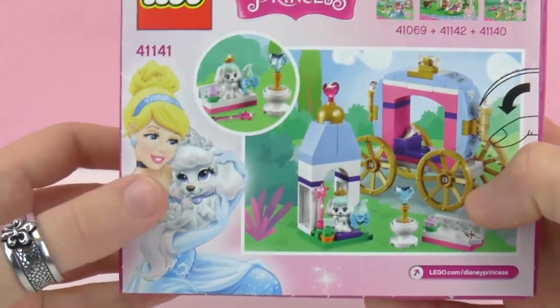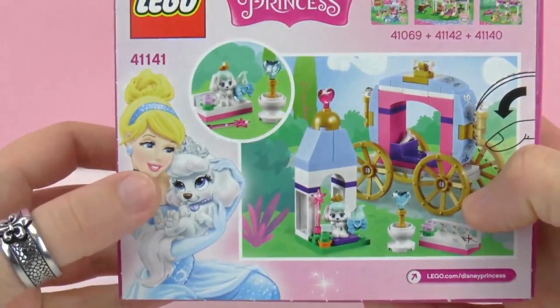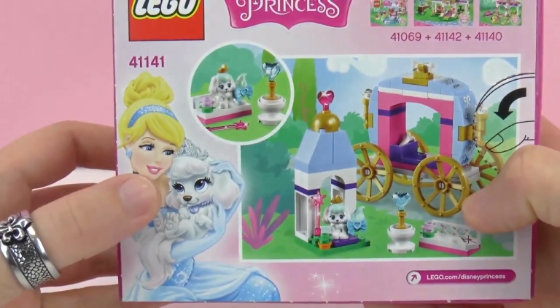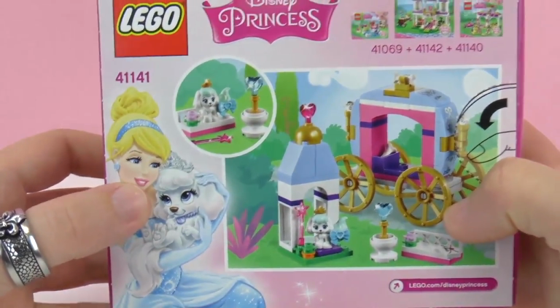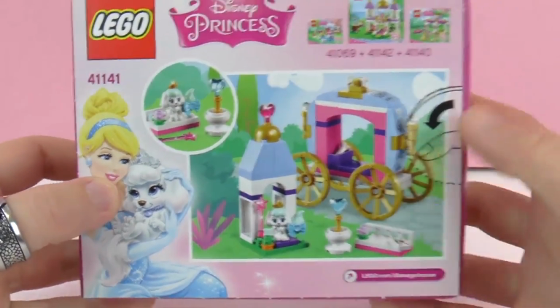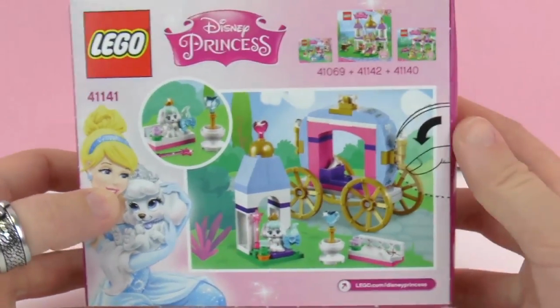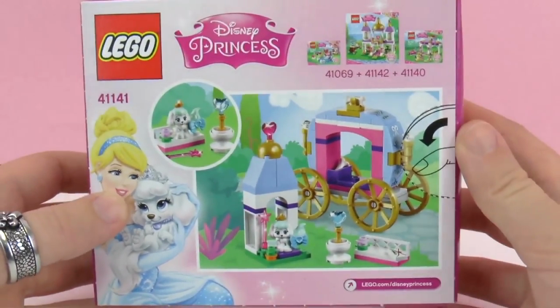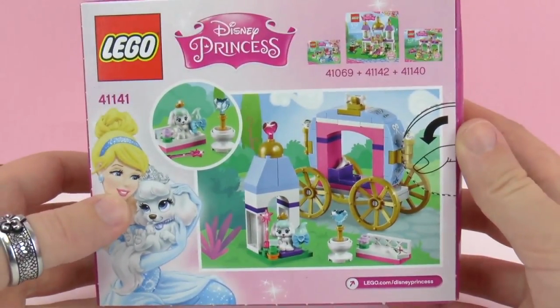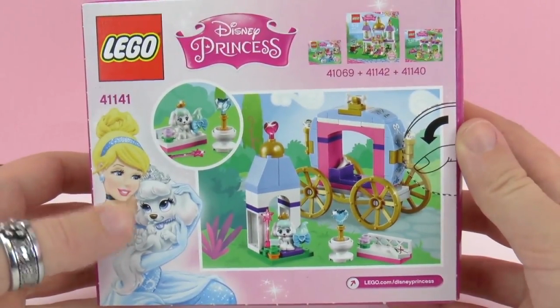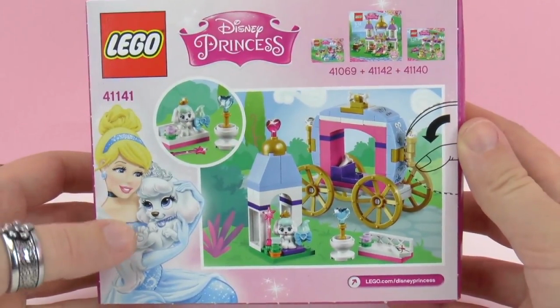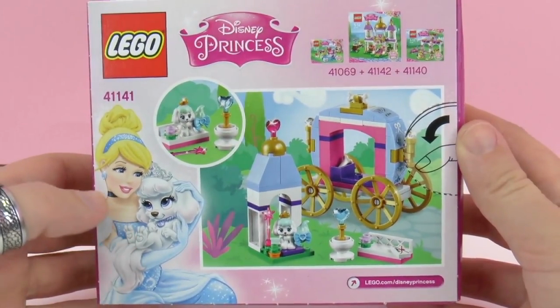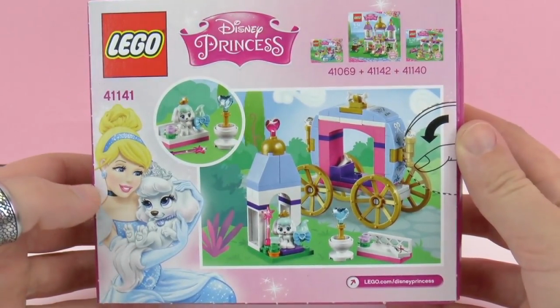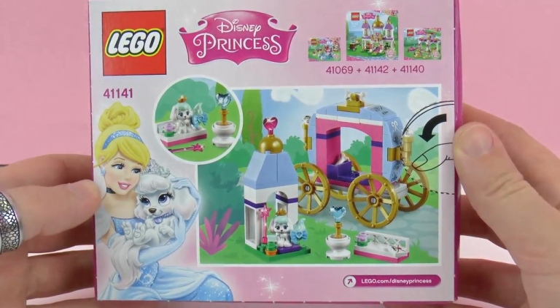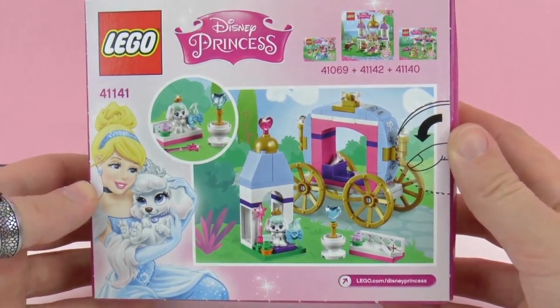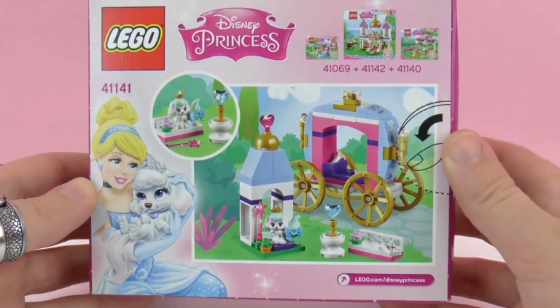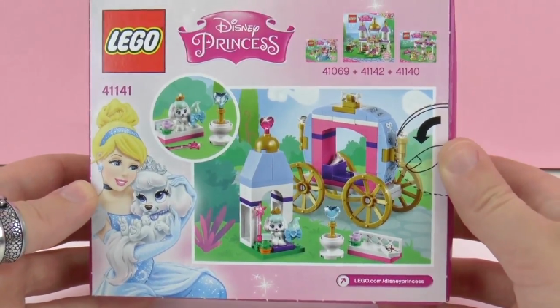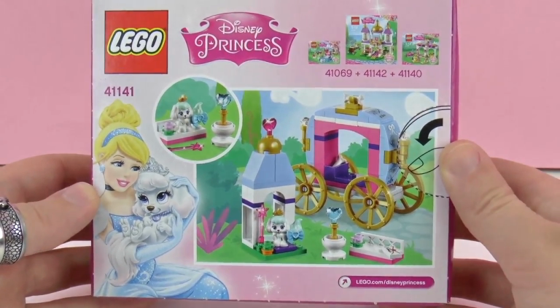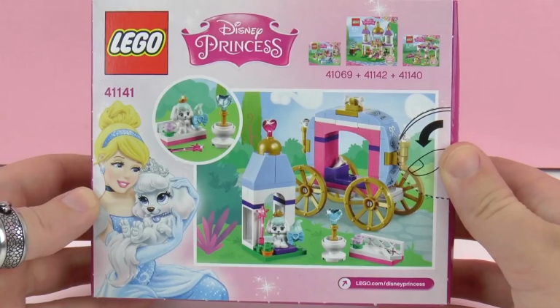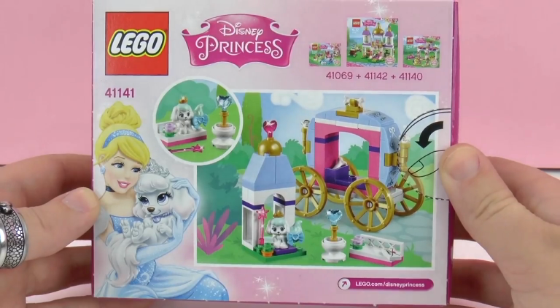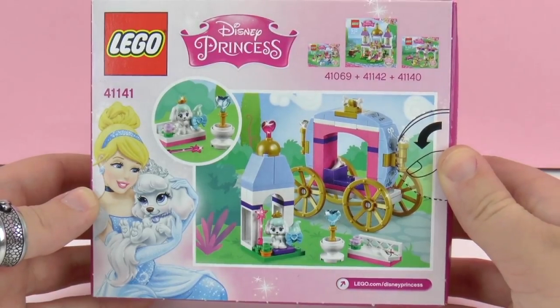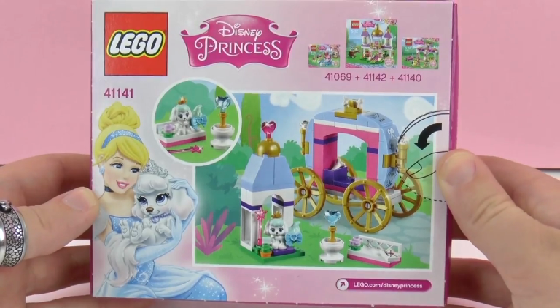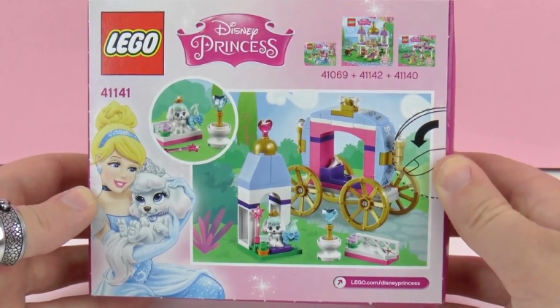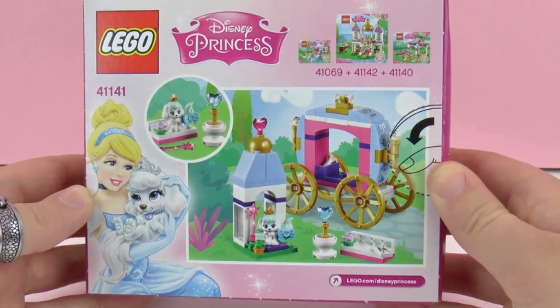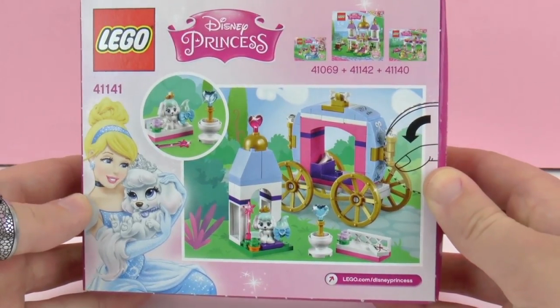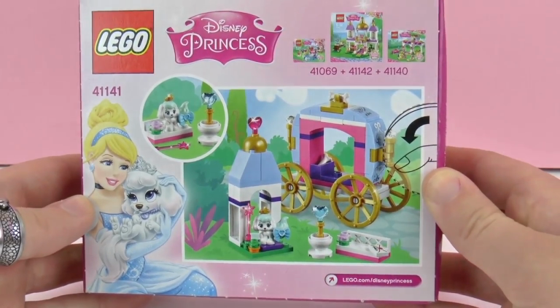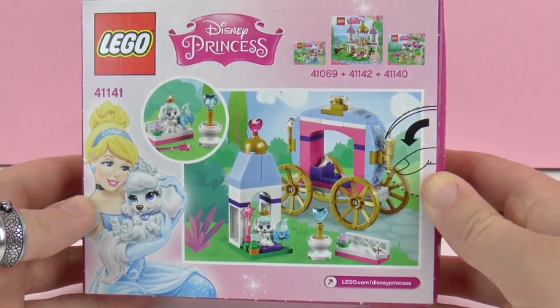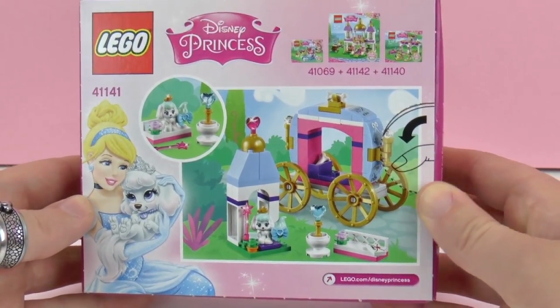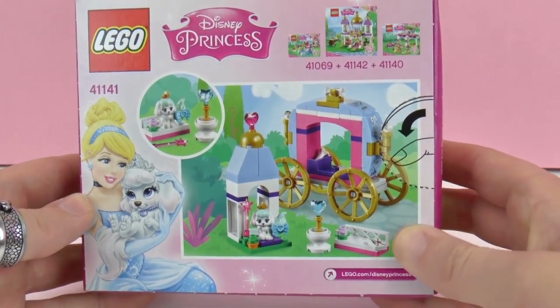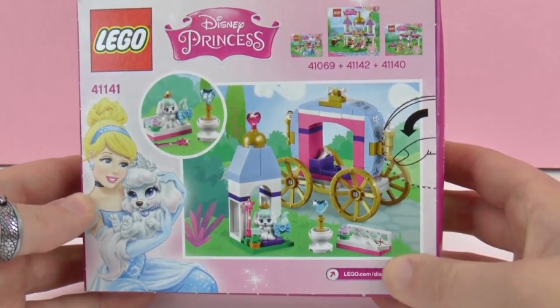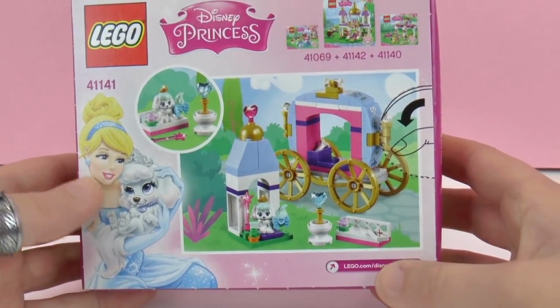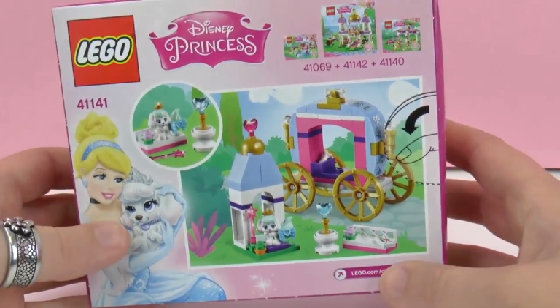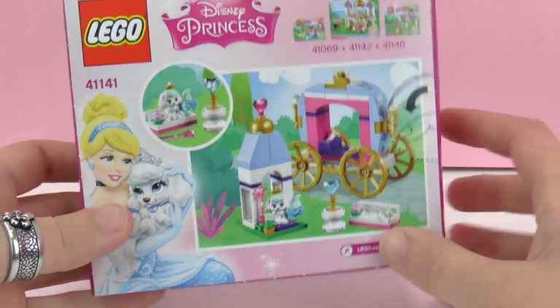Here on the back we can see different things which are included. It includes Cinderella's dog, the Princess Coach, and then also a few fun accessories.